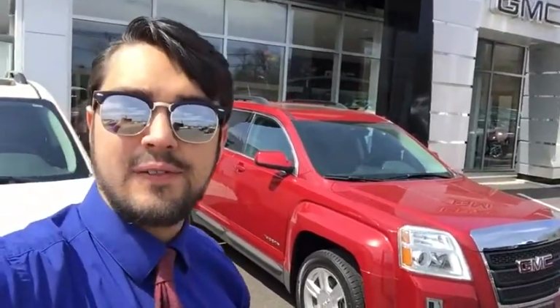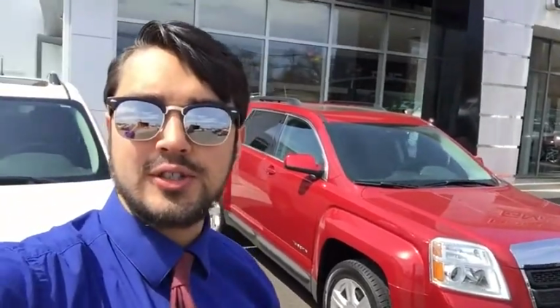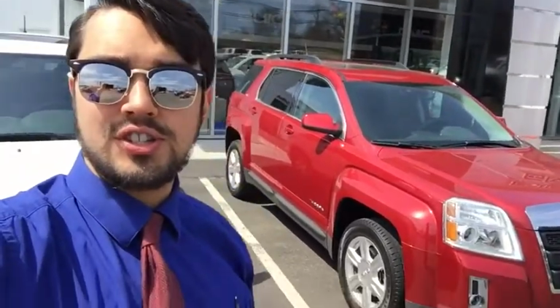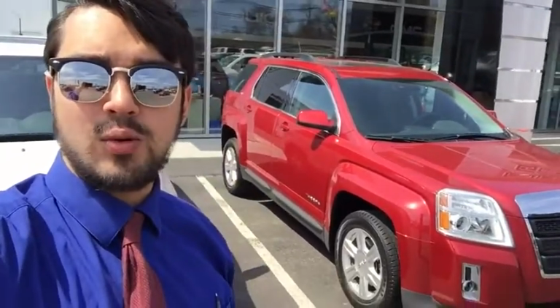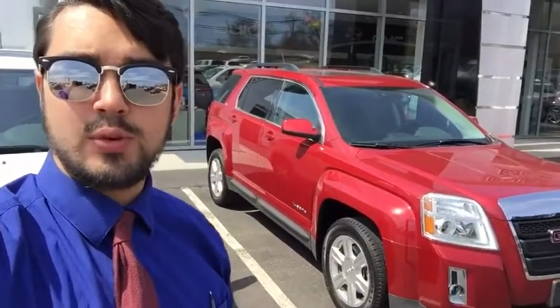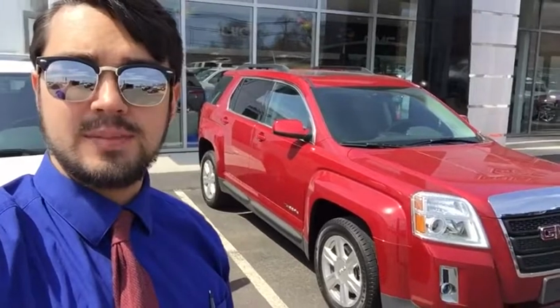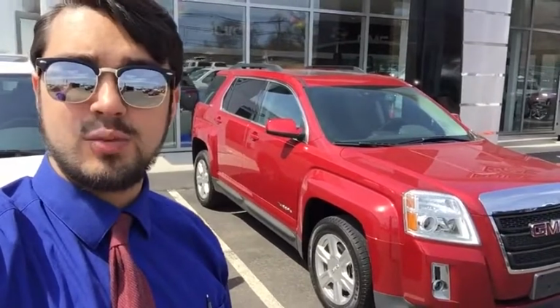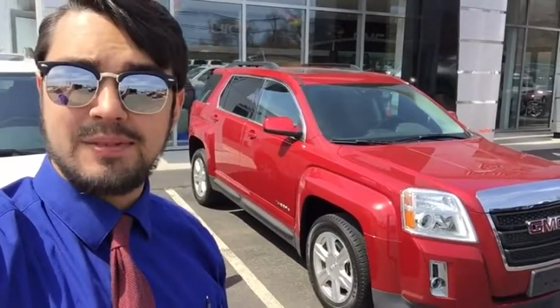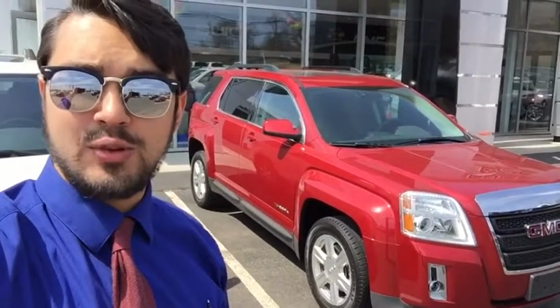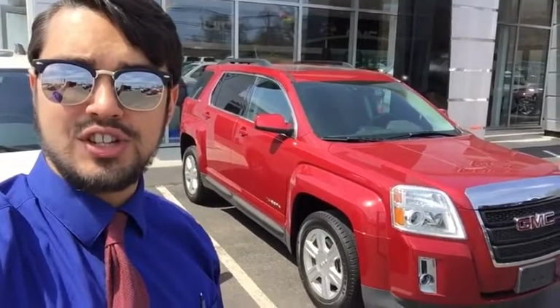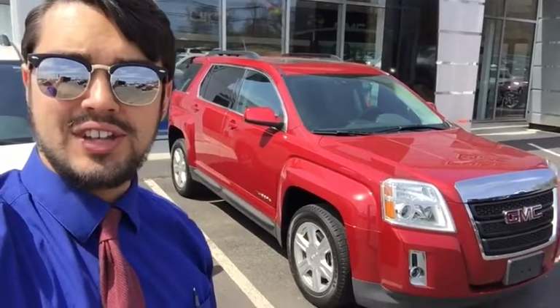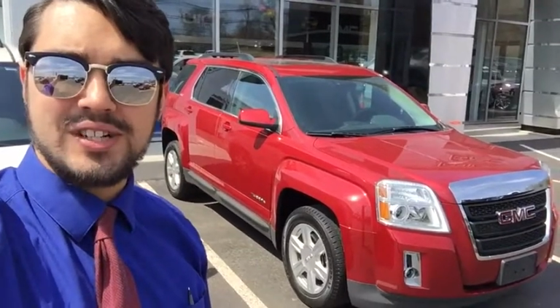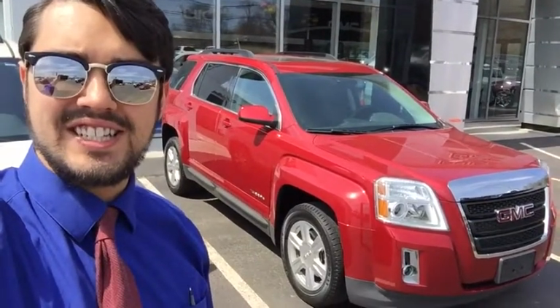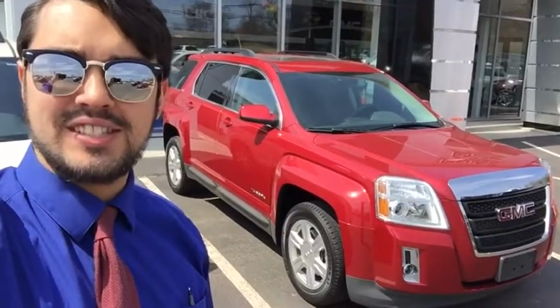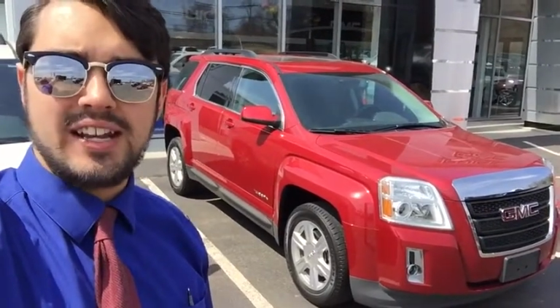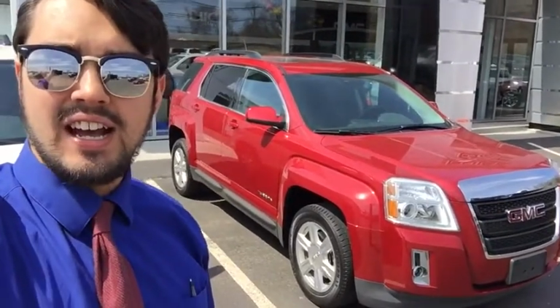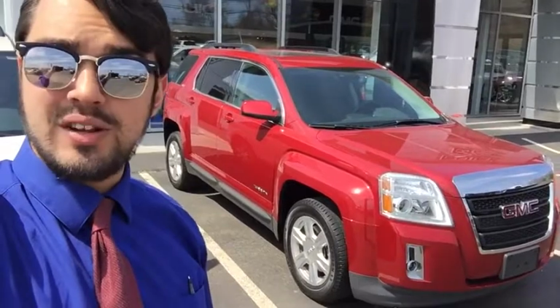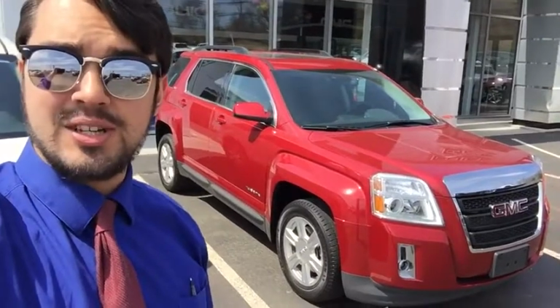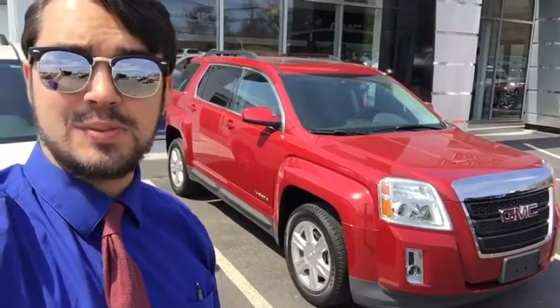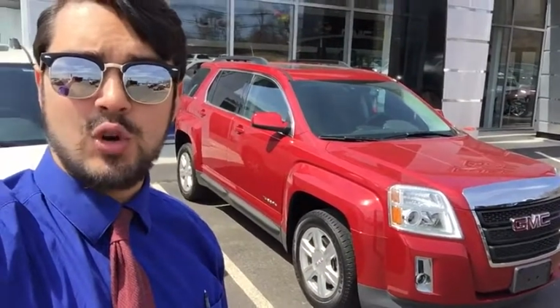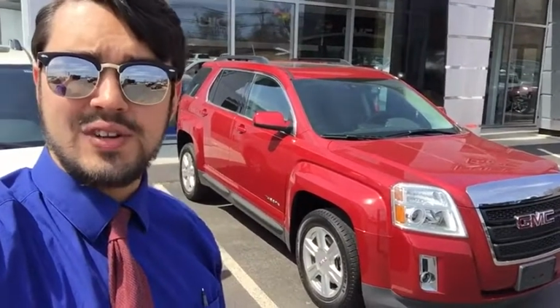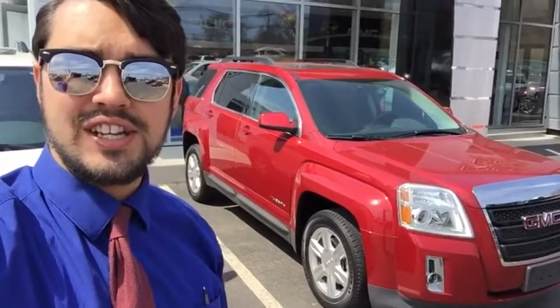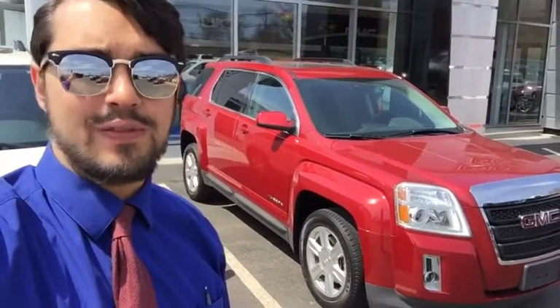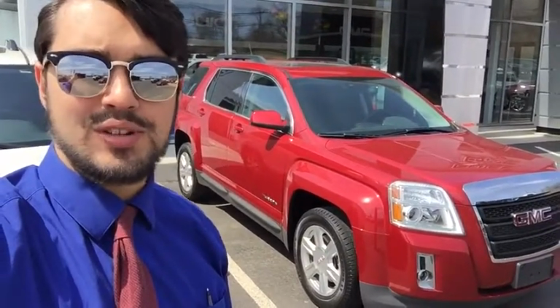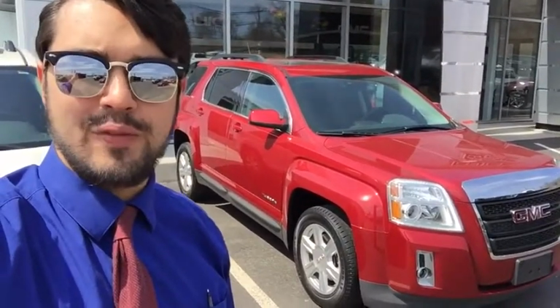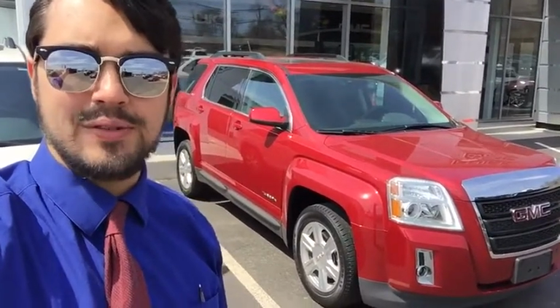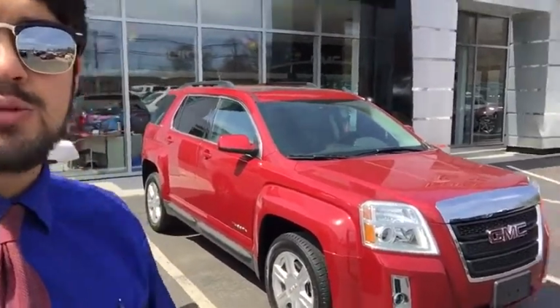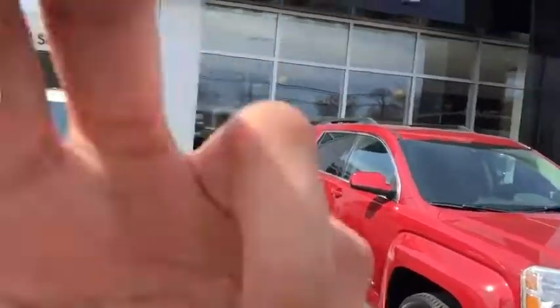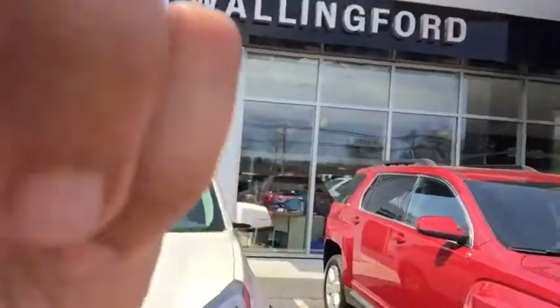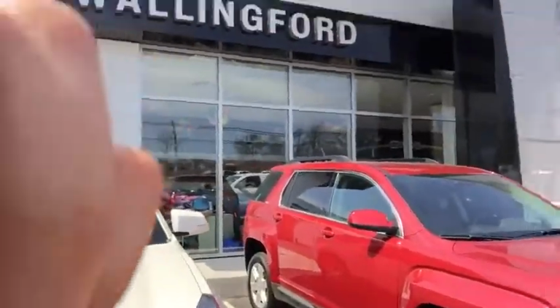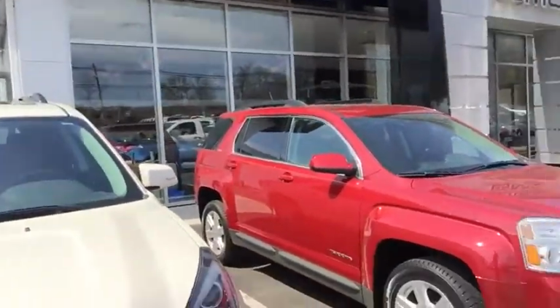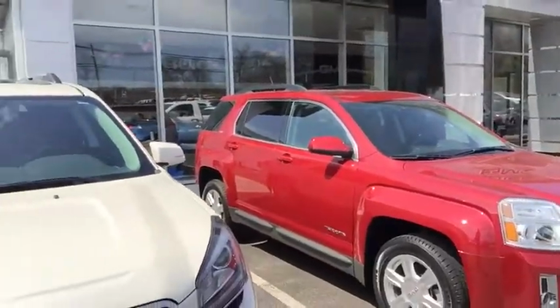Hi folks, my name is Luke Brocious. I'm down here at Wallingford Buick GMC. I just want to take this time to thank you for your interest in our 2014 GMC Terrain. A quick note on this dealership: we've actually been open for over 103 years, all family-owned — it's something that we're all very proud of. So I want to make you a quick video on this vehicle right here.